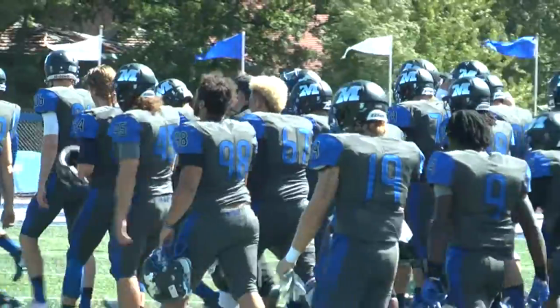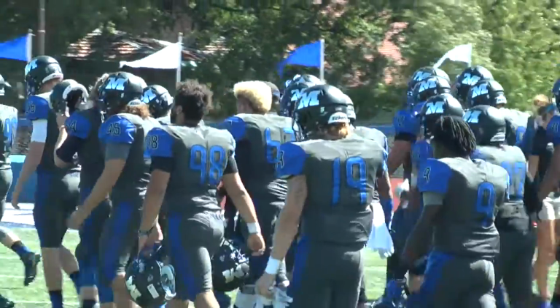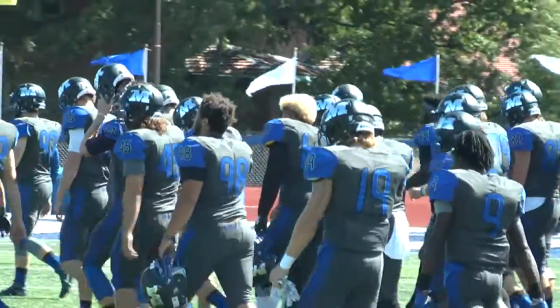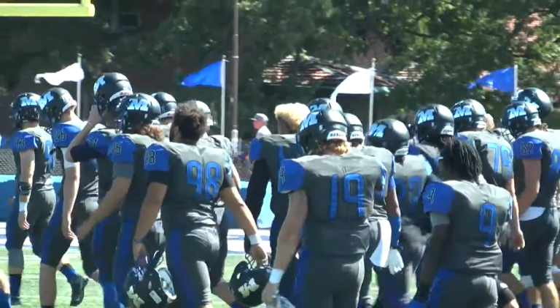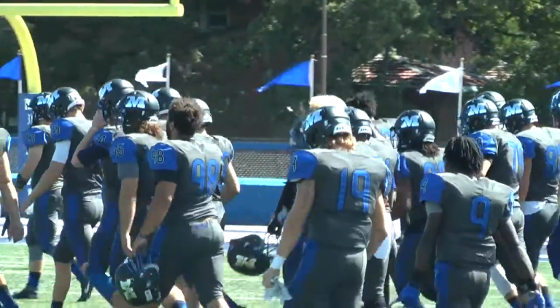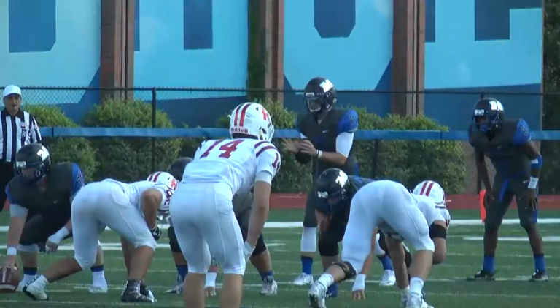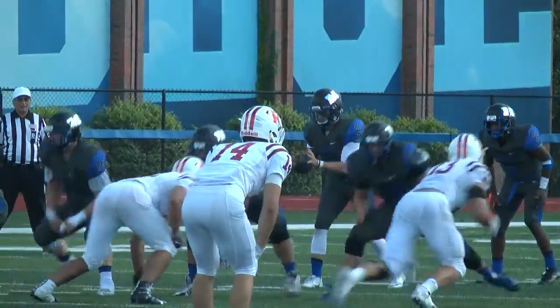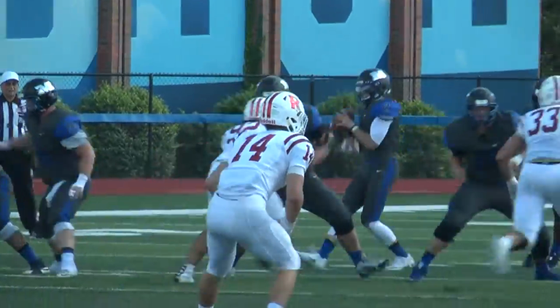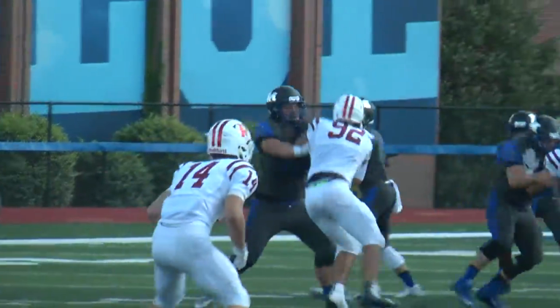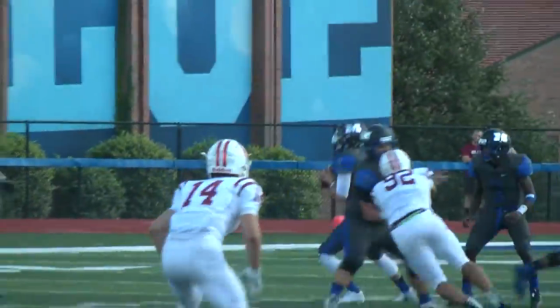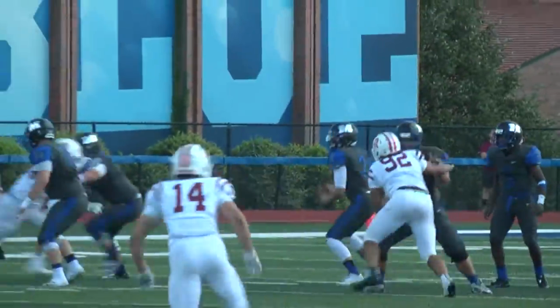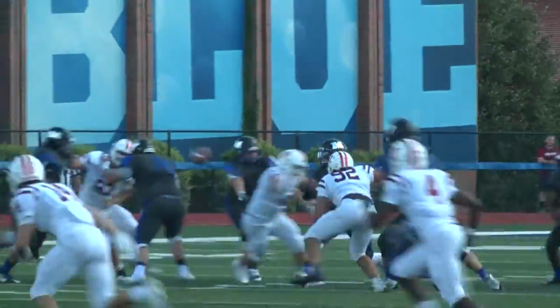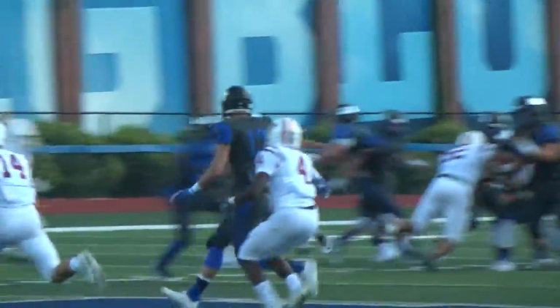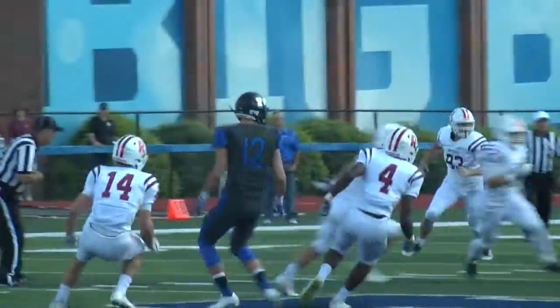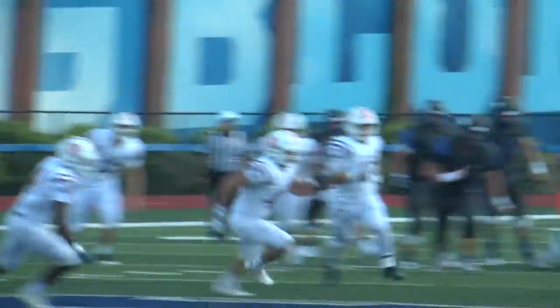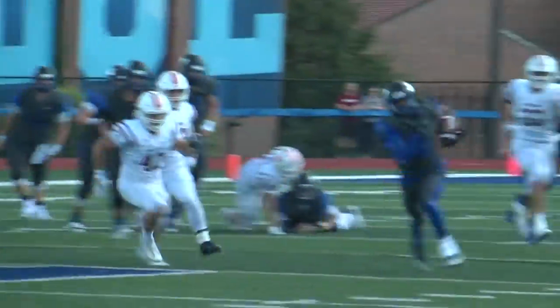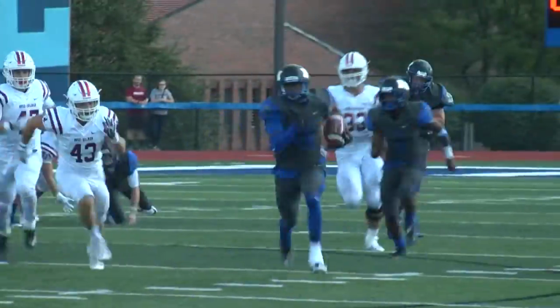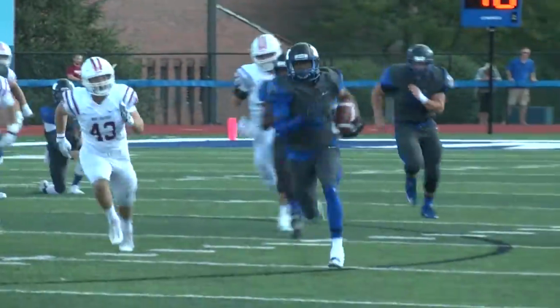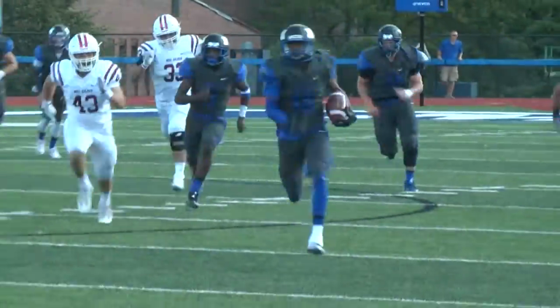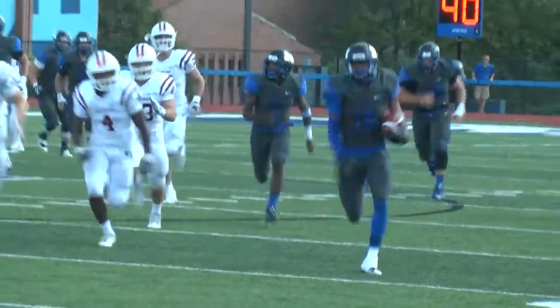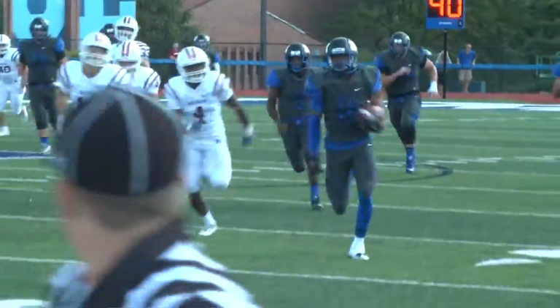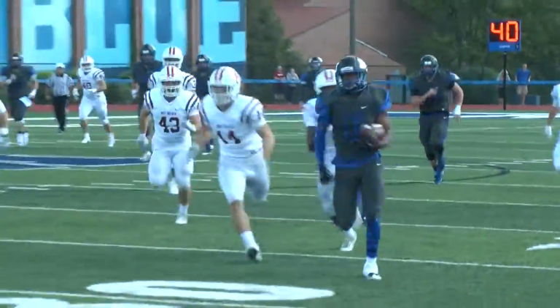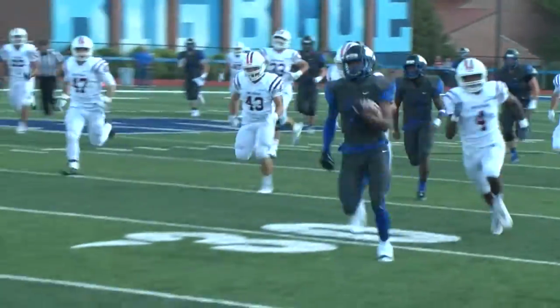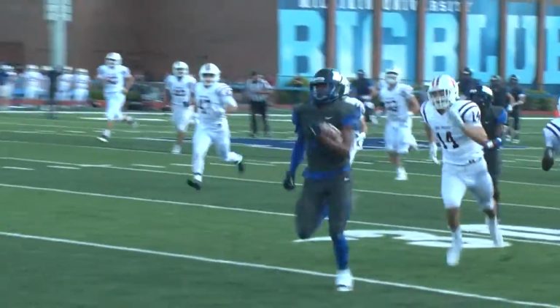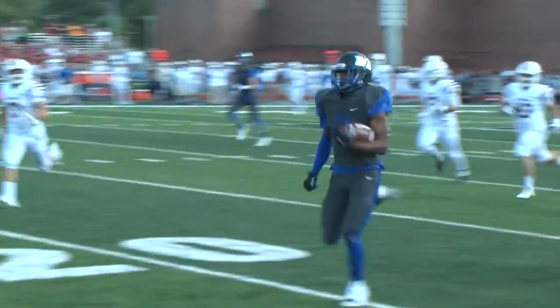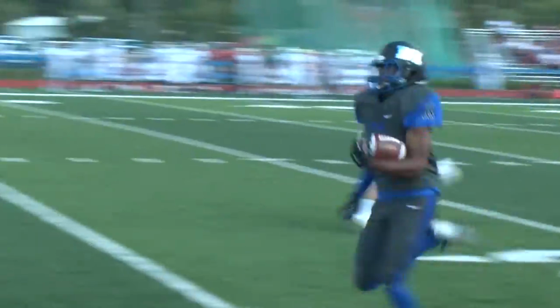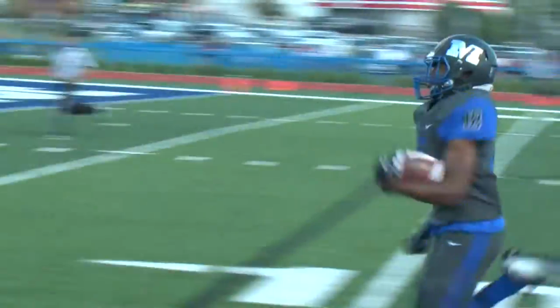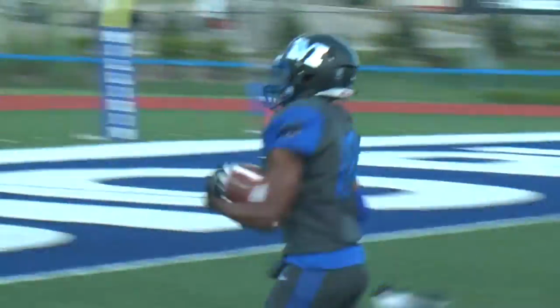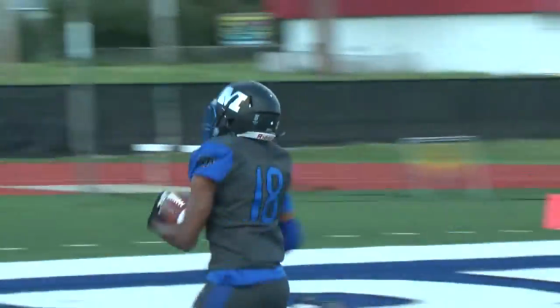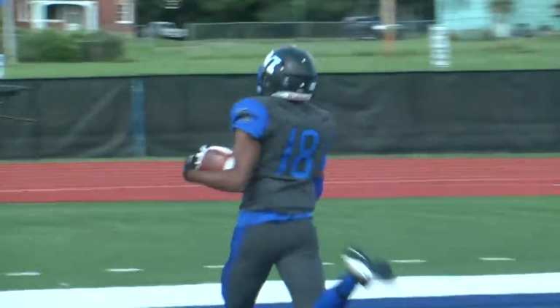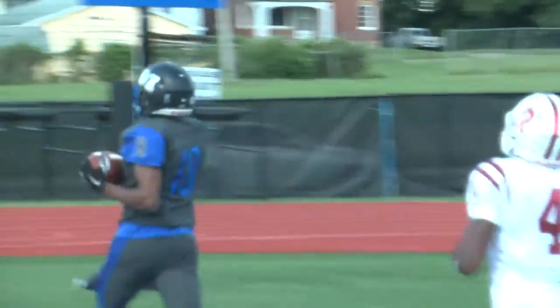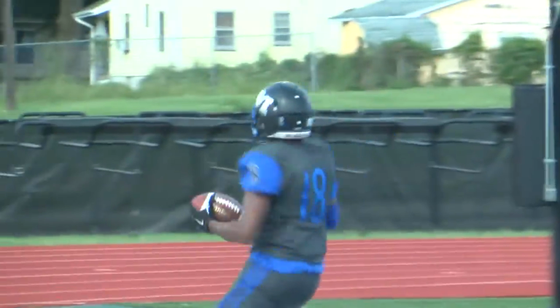The Big Blue needed an answer. Stepina with a little shovel pass to David Jackson — and they're not going to get him down. 62 yards later, the Big Blue are within five, down 19-14. Jackson had 133 receiving yards on the day.